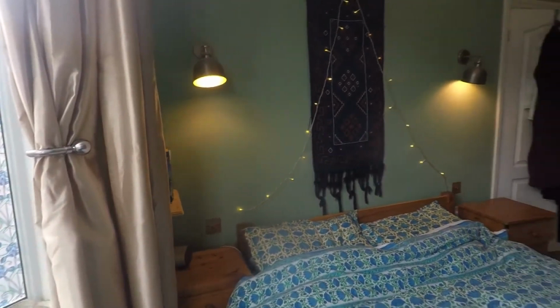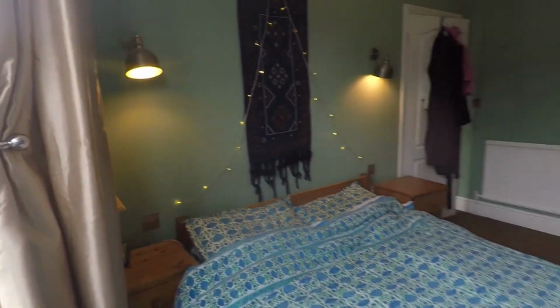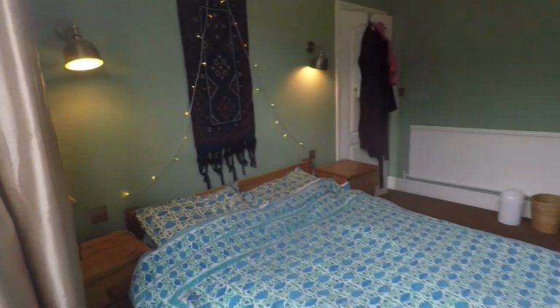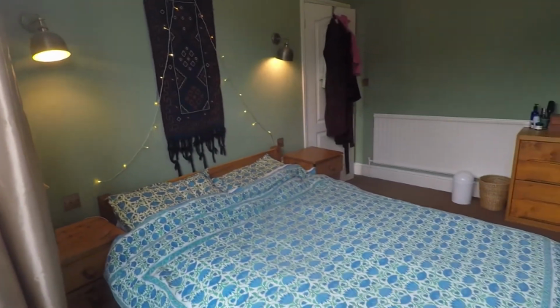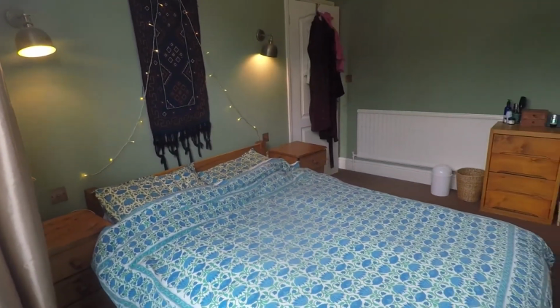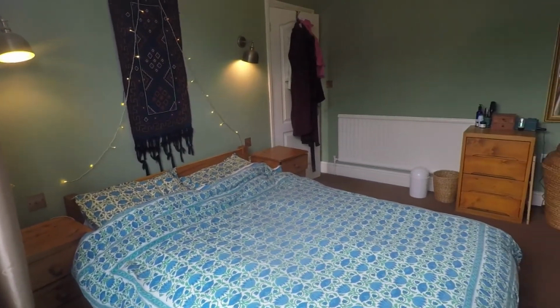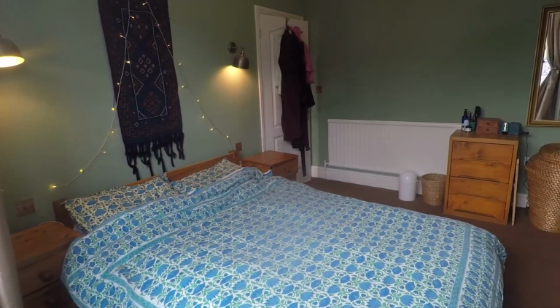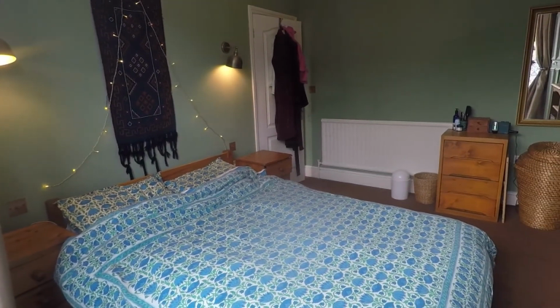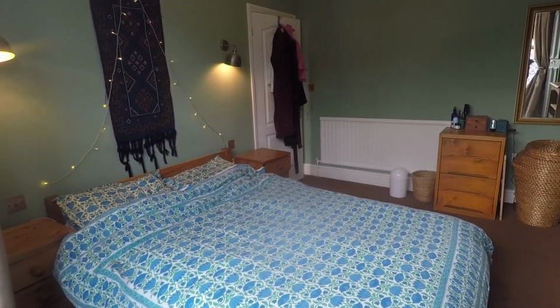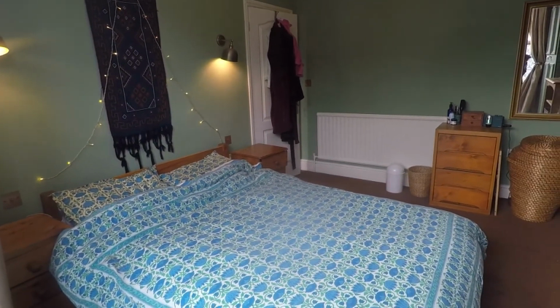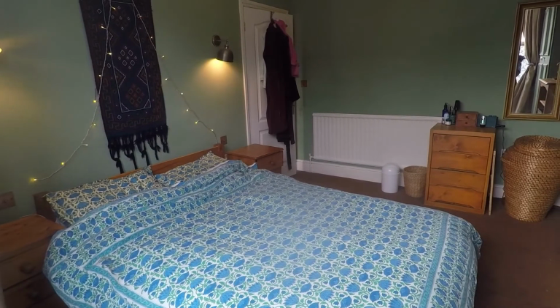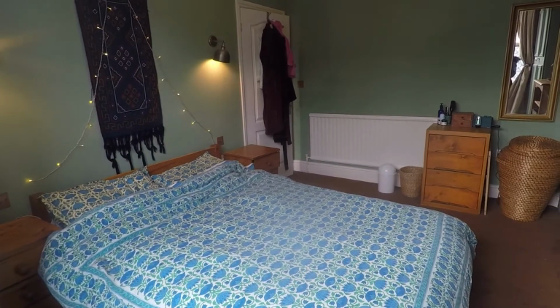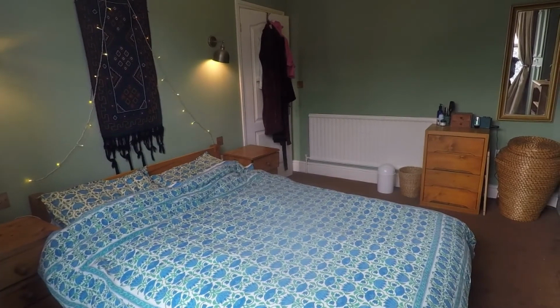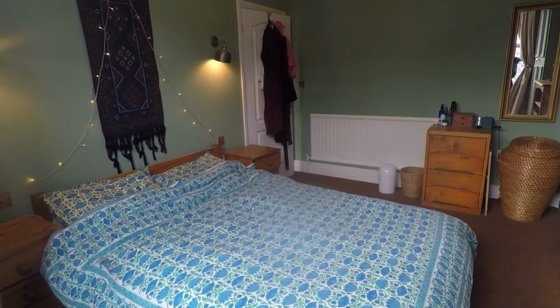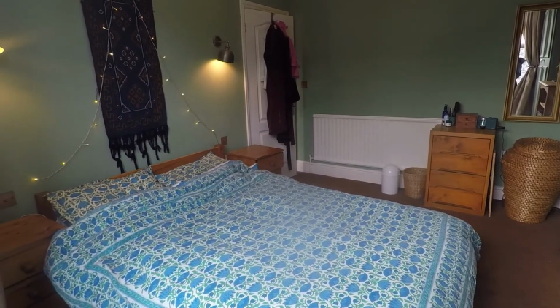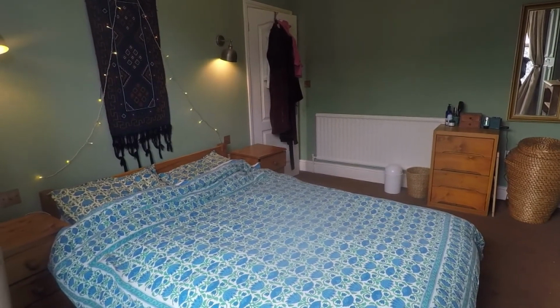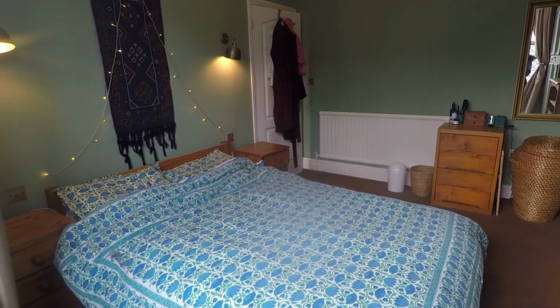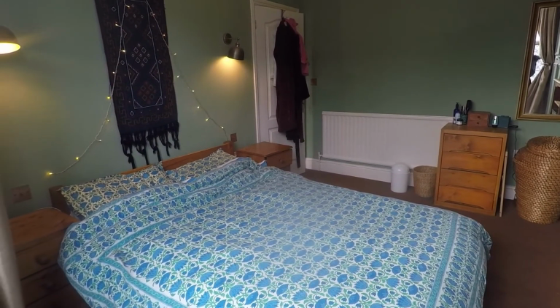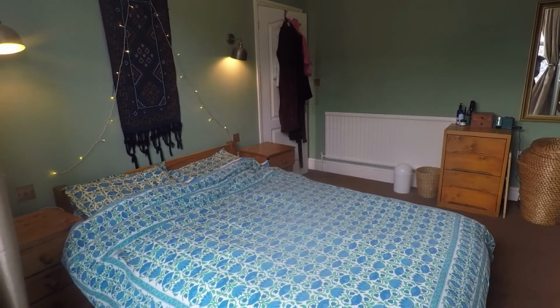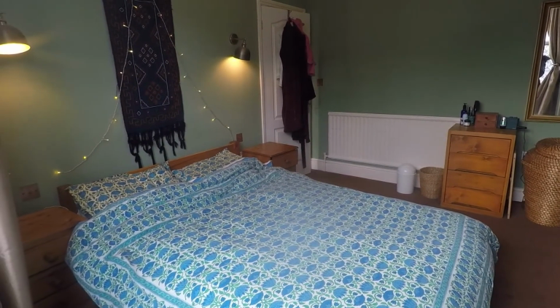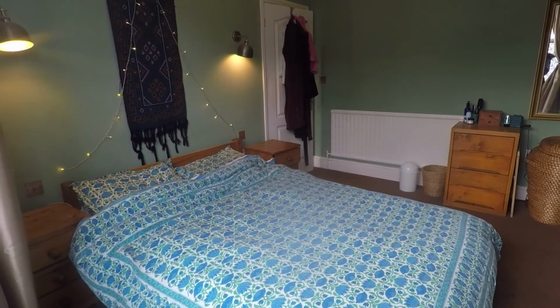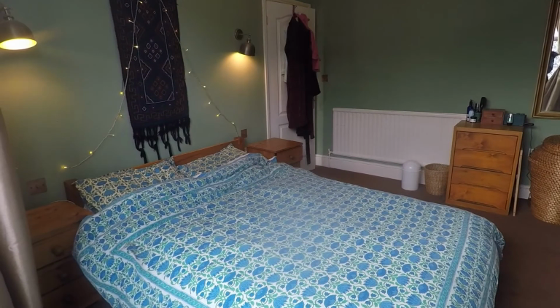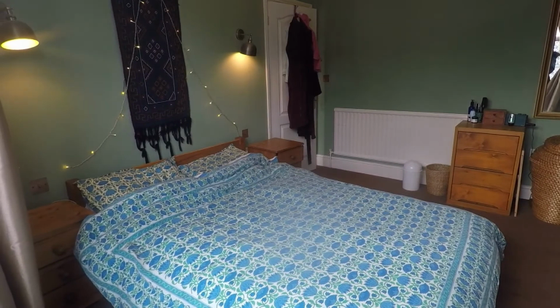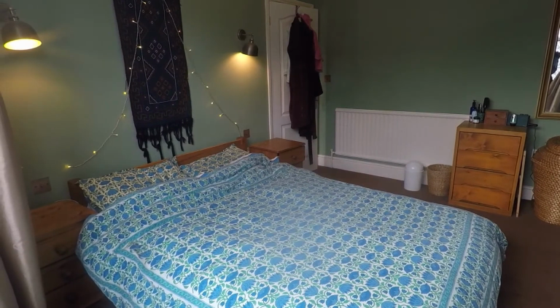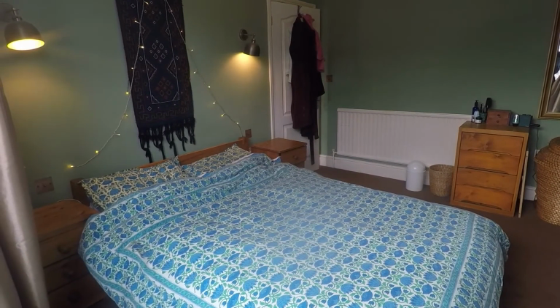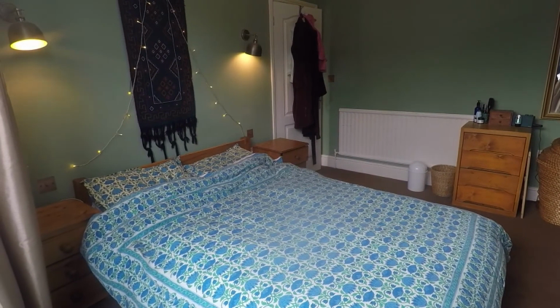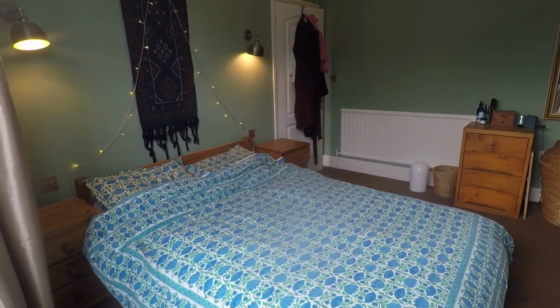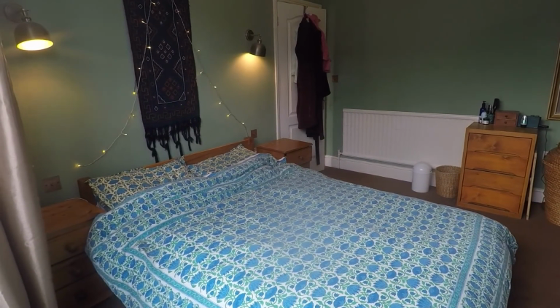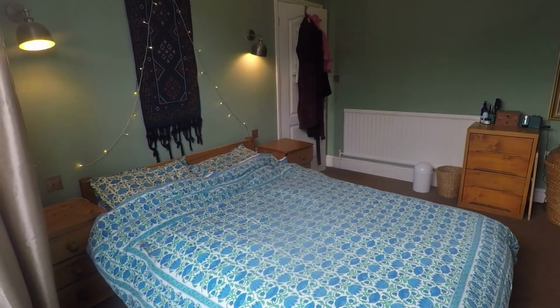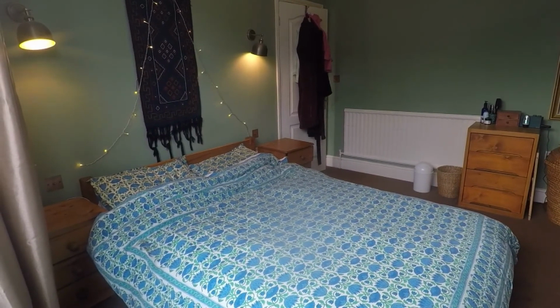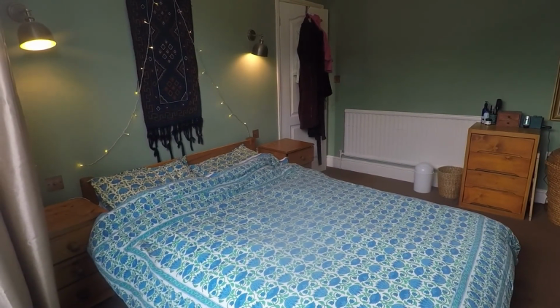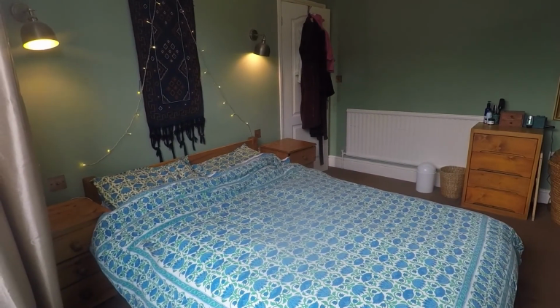So overall a nice sized traditional property in a good location, and this concludes our Pinkmove video tour. If you're interested in viewing this property please contact a member of the Pinkmove team today to book an appointment. Thanks for watching.